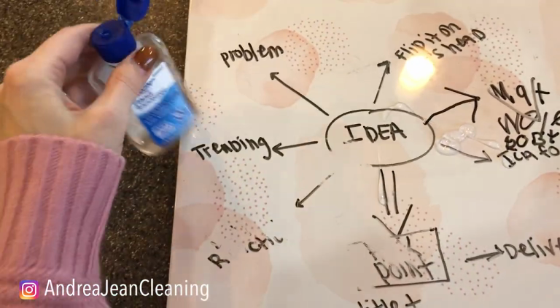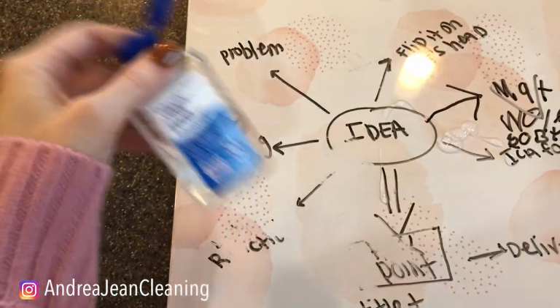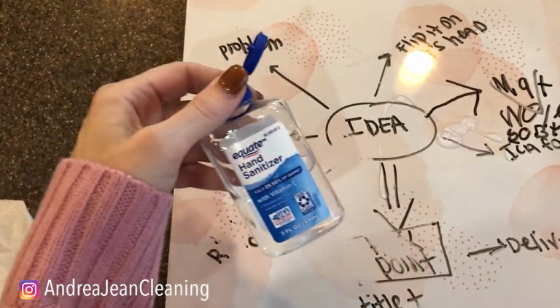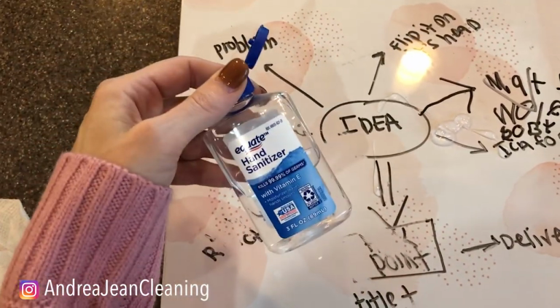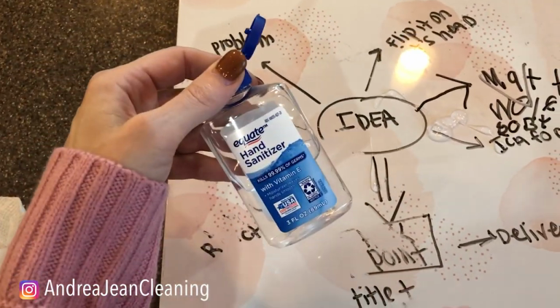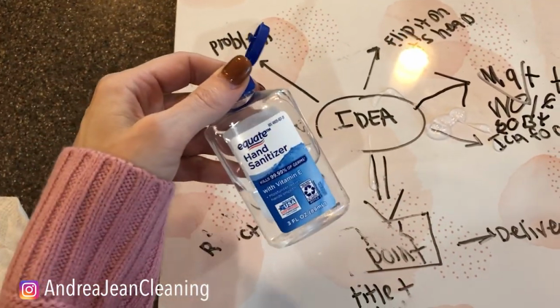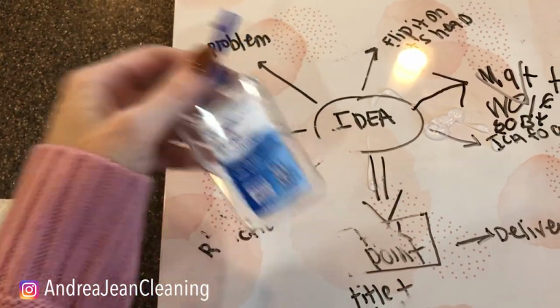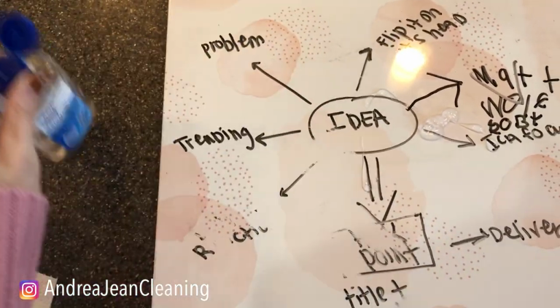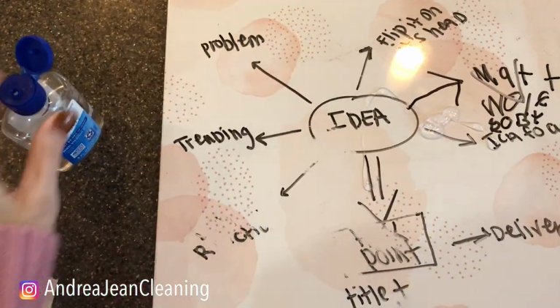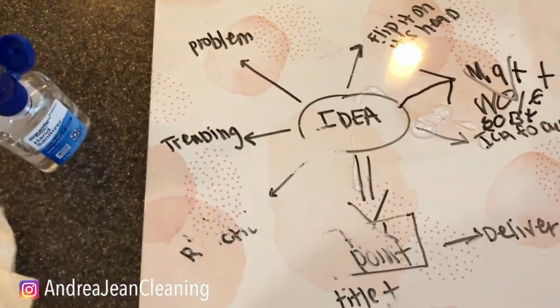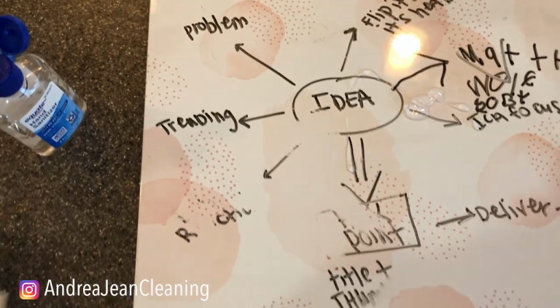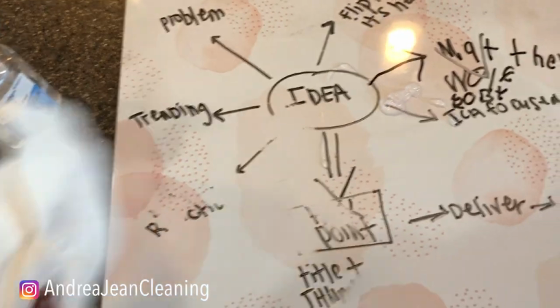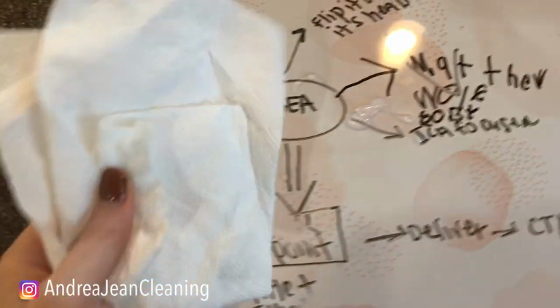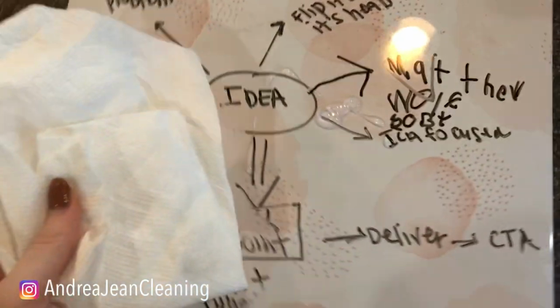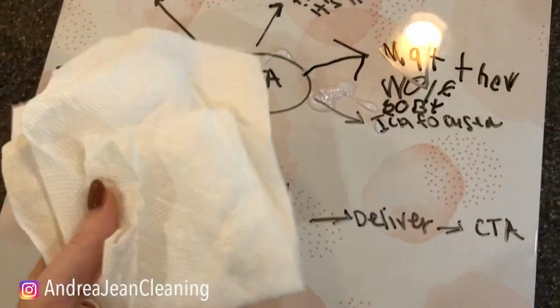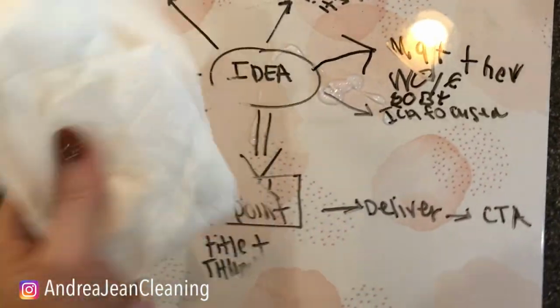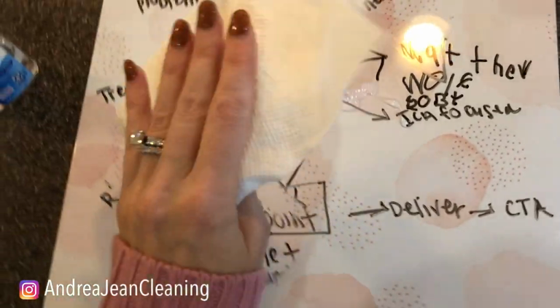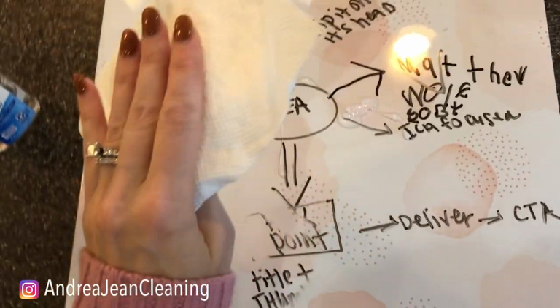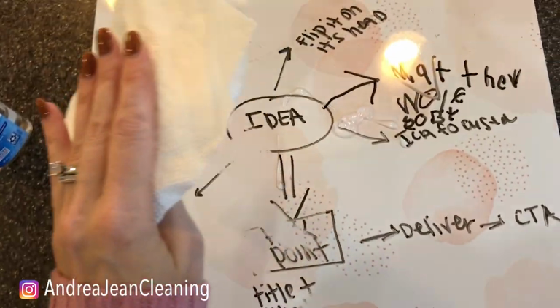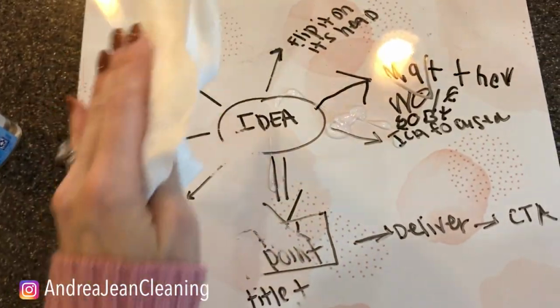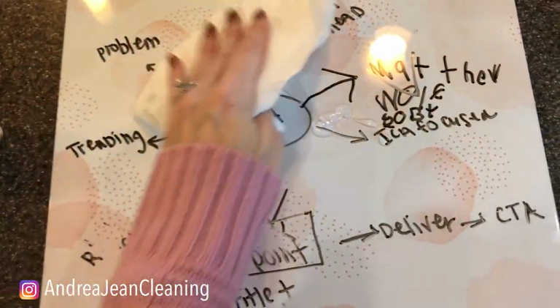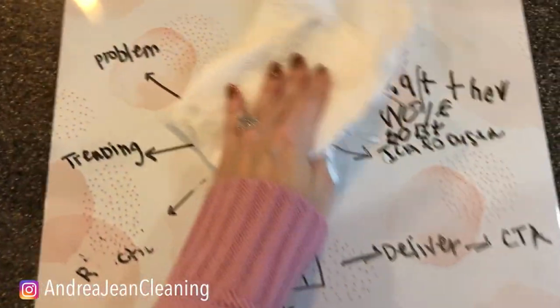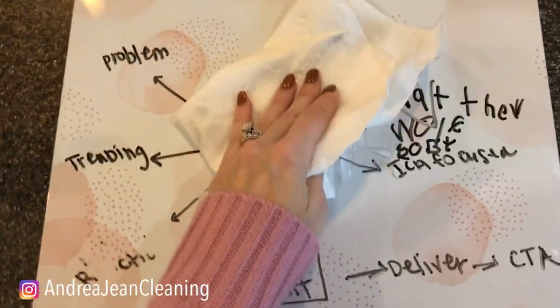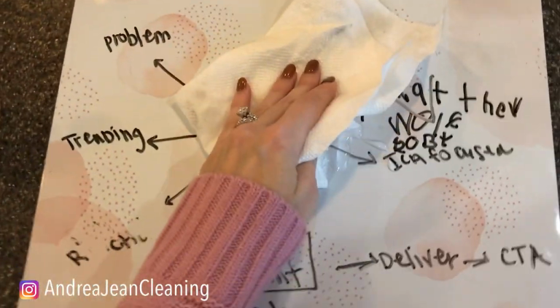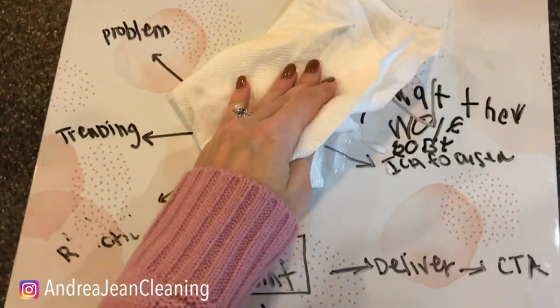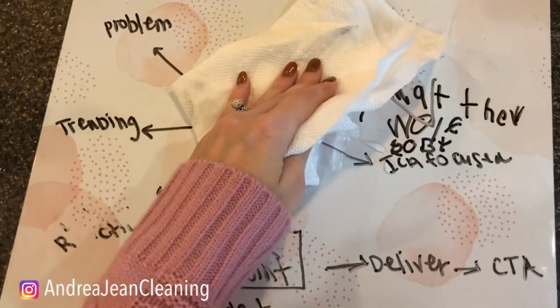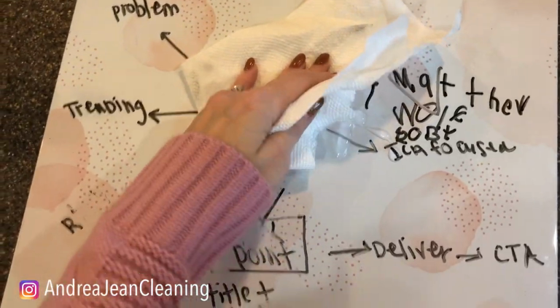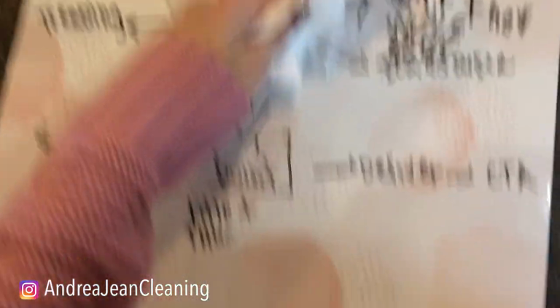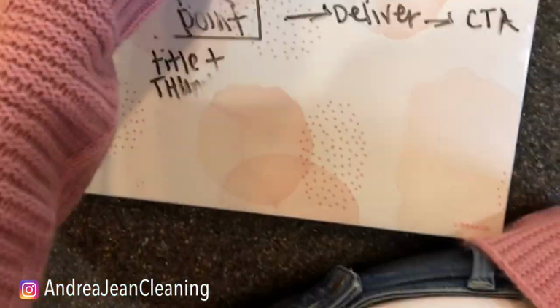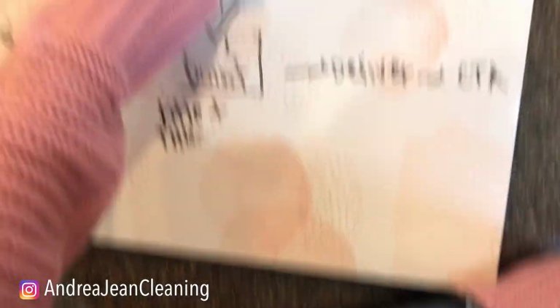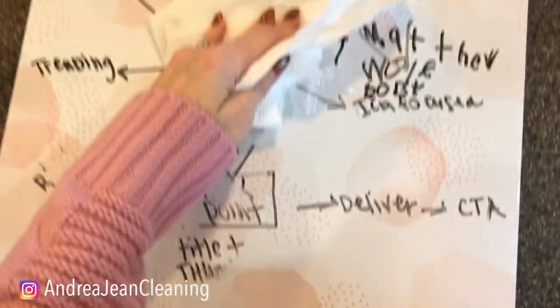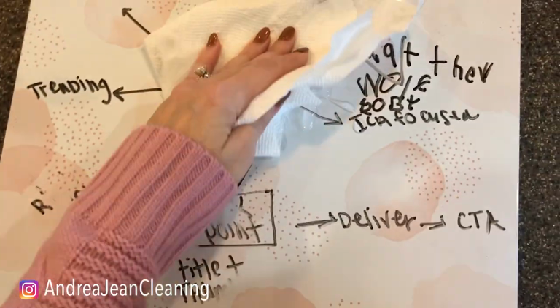Hairspray doesn't work as well, in my opinion, as hand sanitizer. So get that all there. I'm not even going to scrub — just watch. Let me just brace my hip up here.